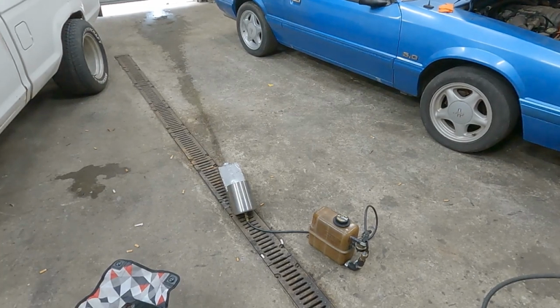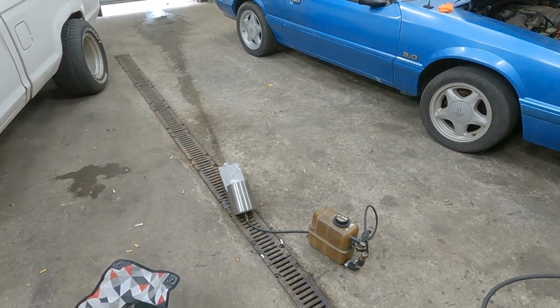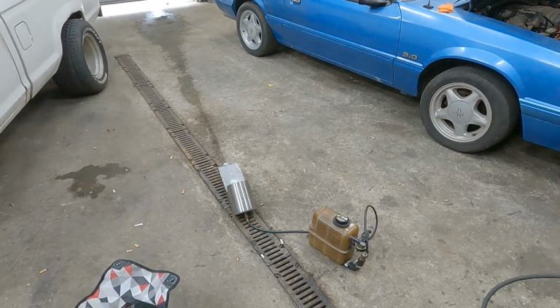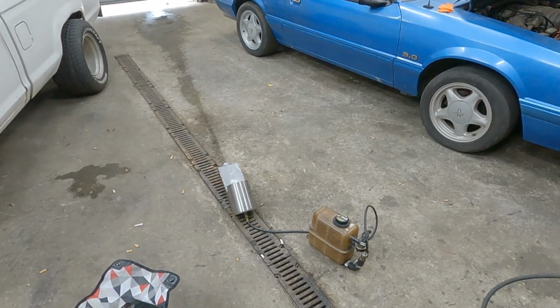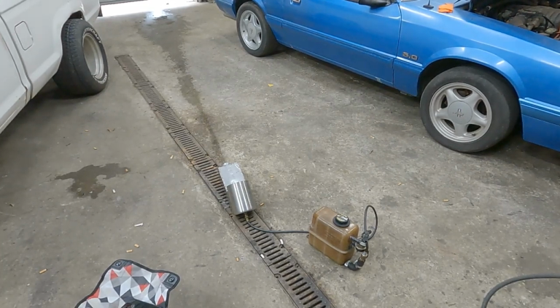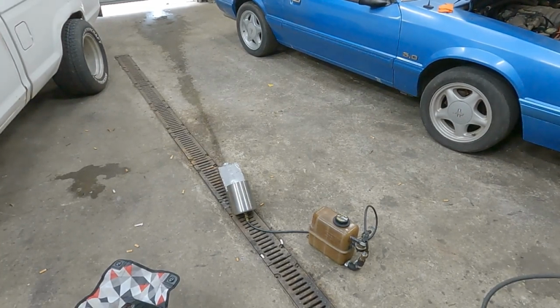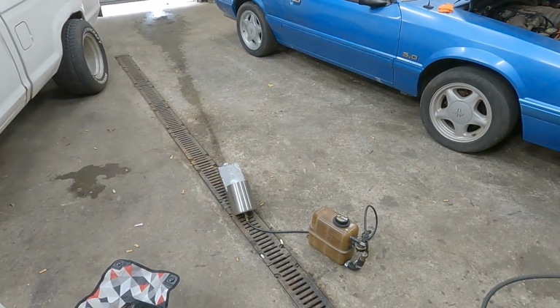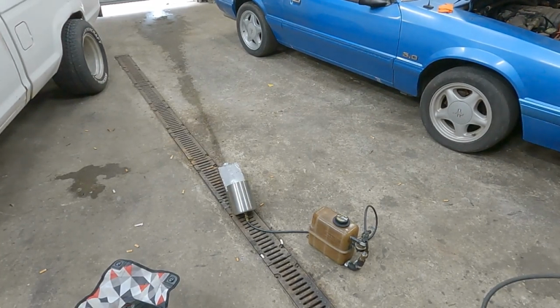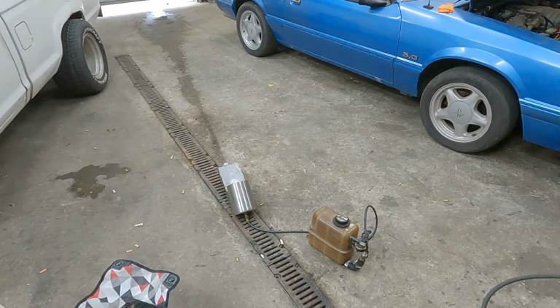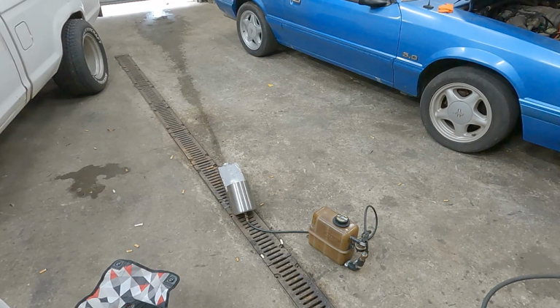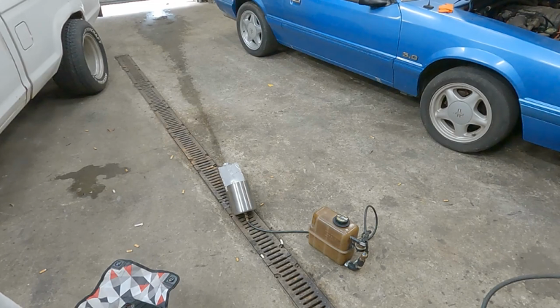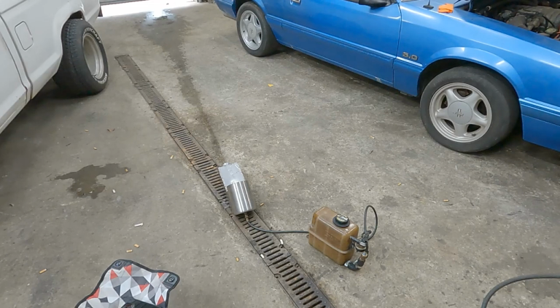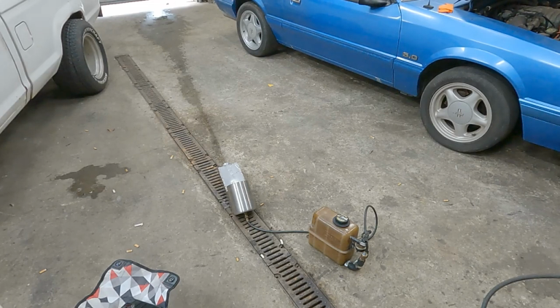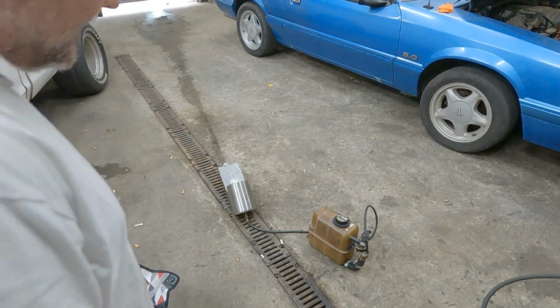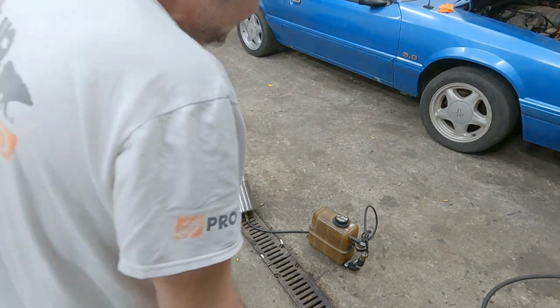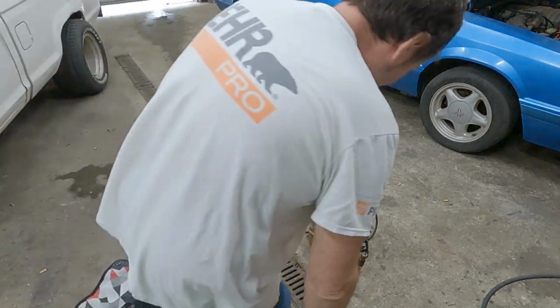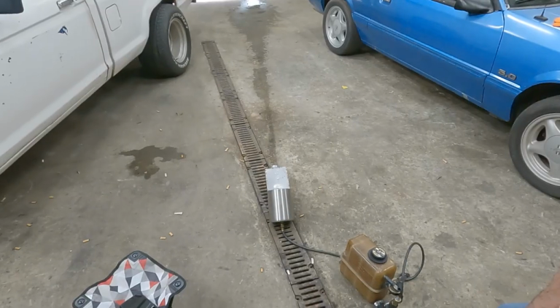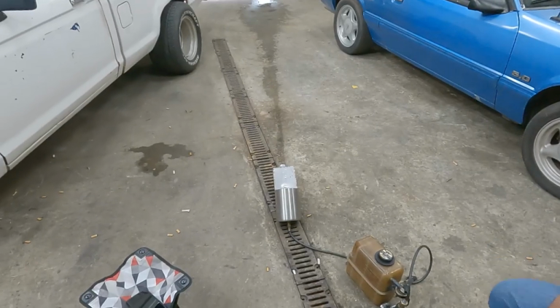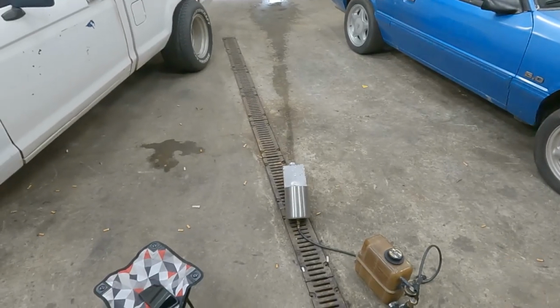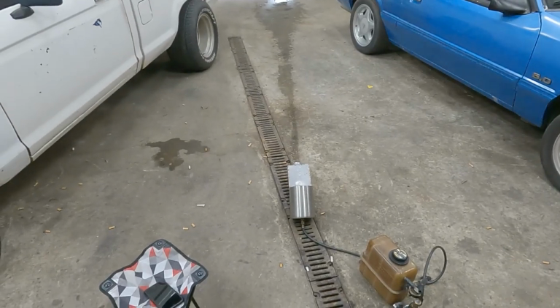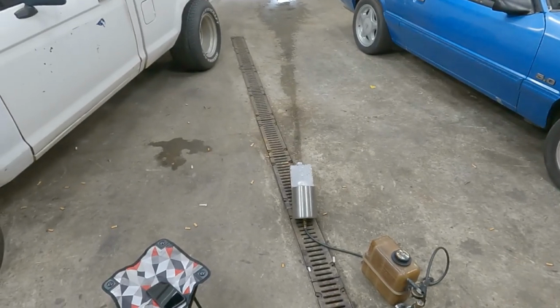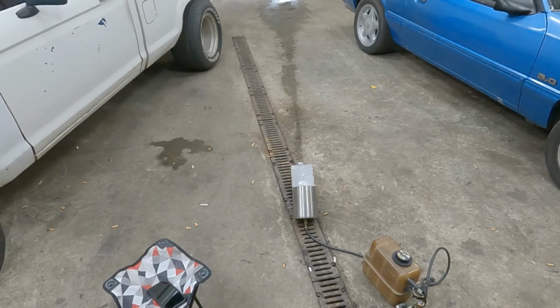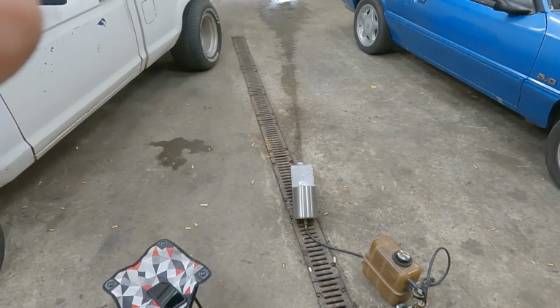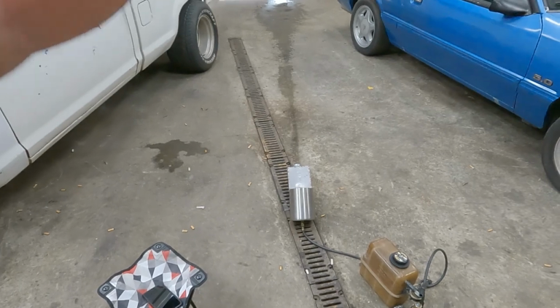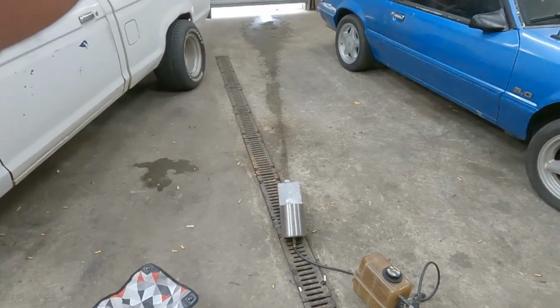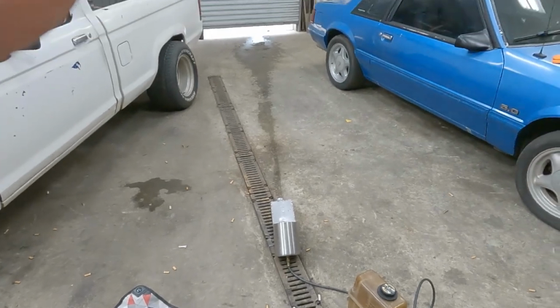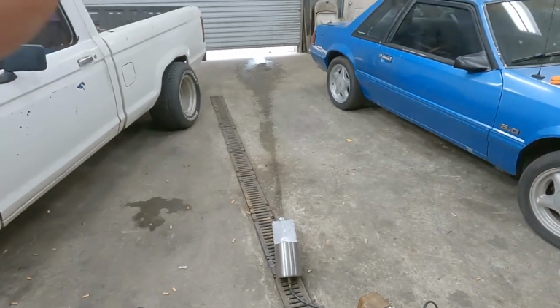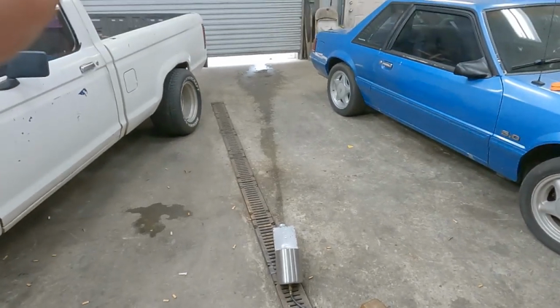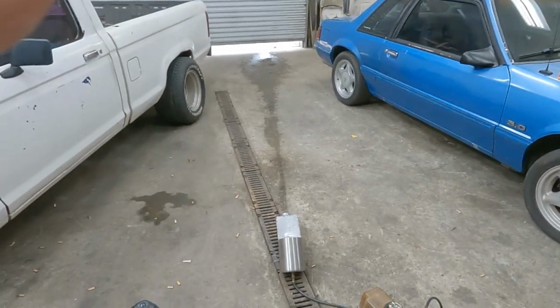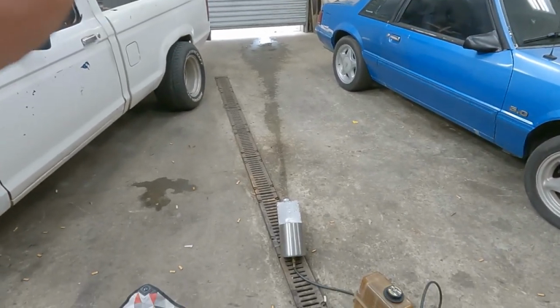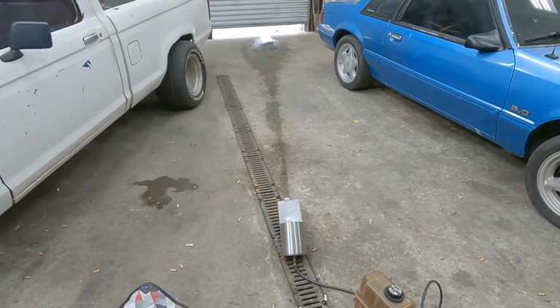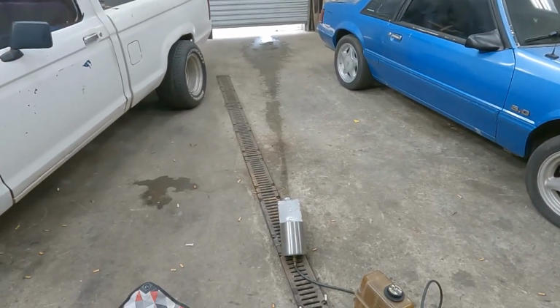I made me a homemade water meth kit. Let's test her out one time. Gets on a better shot here, hopefully. It's squirting 20 foot.